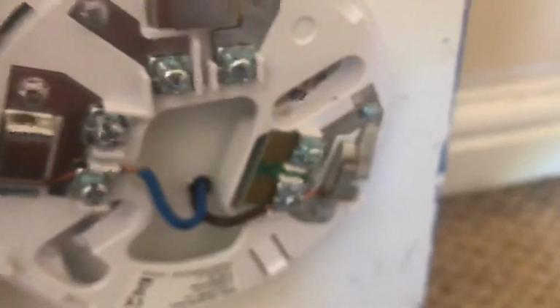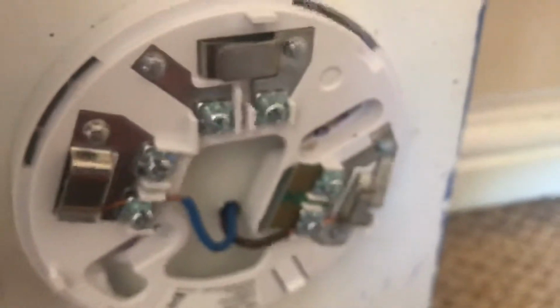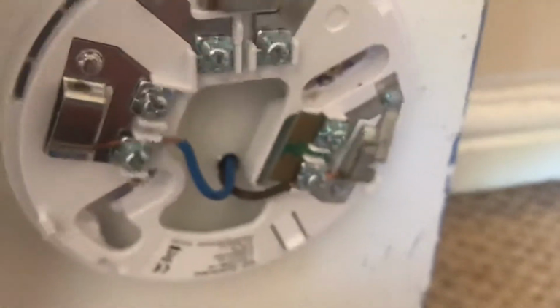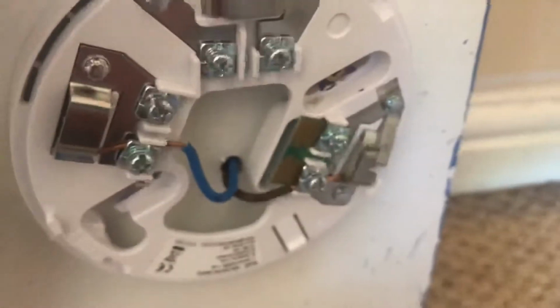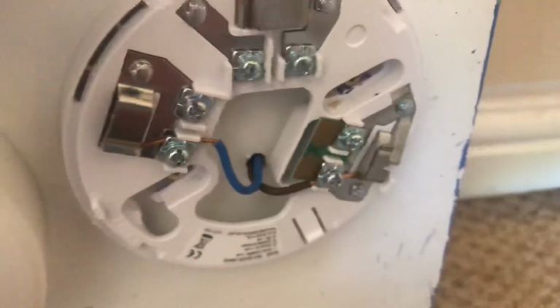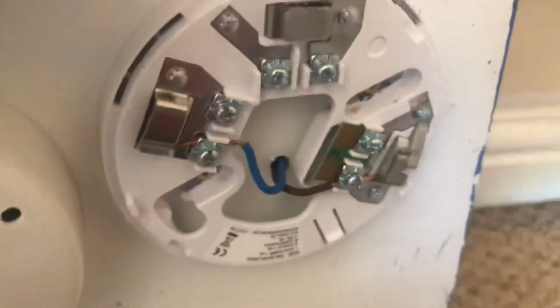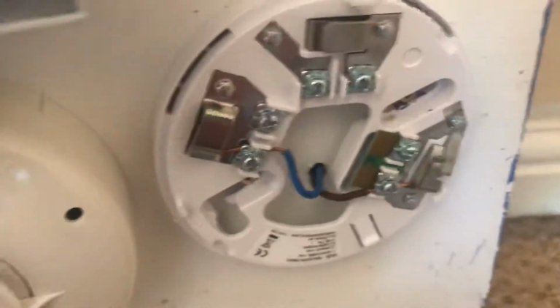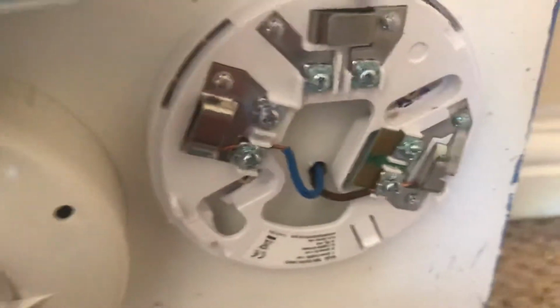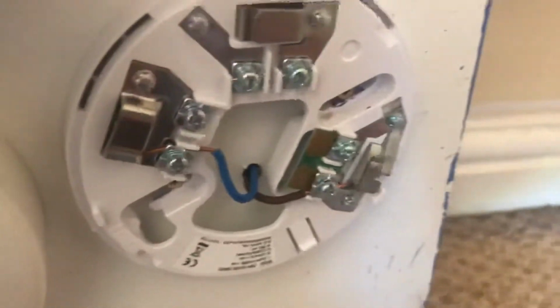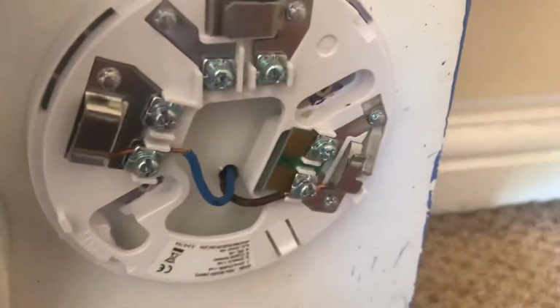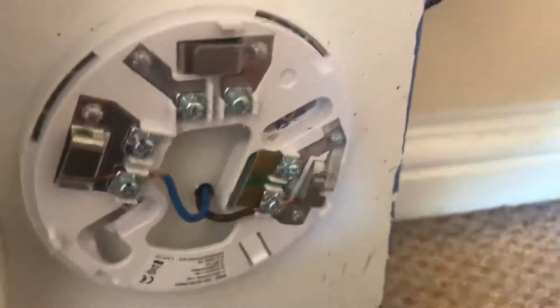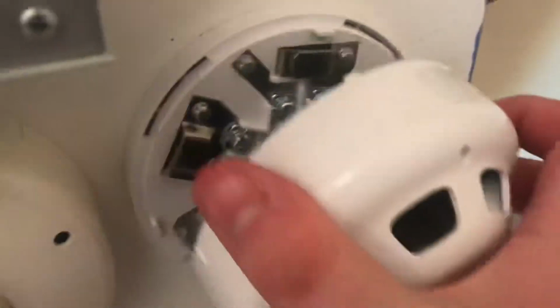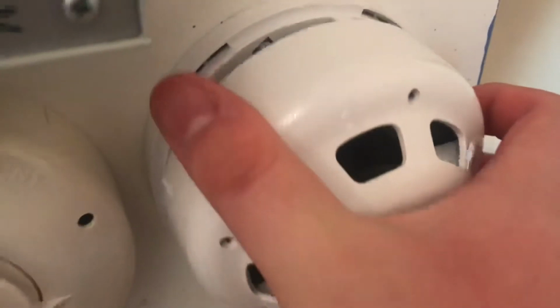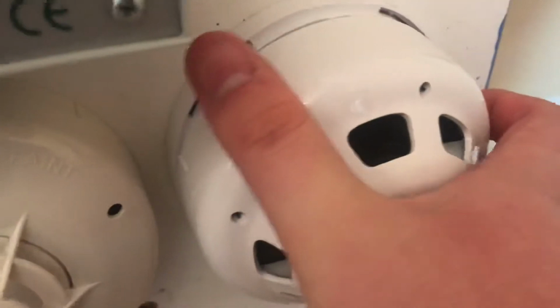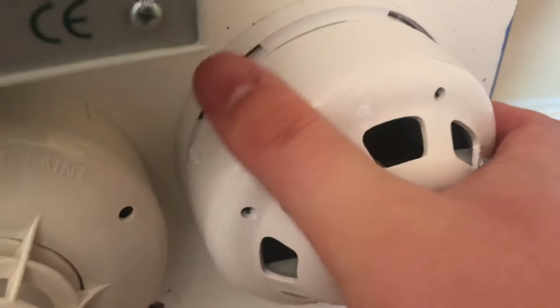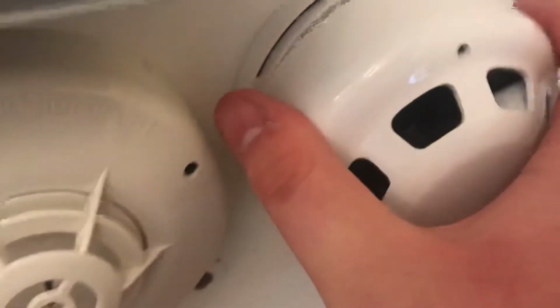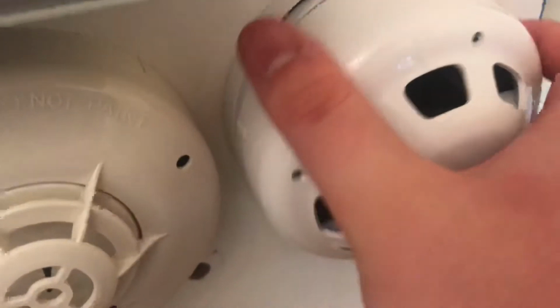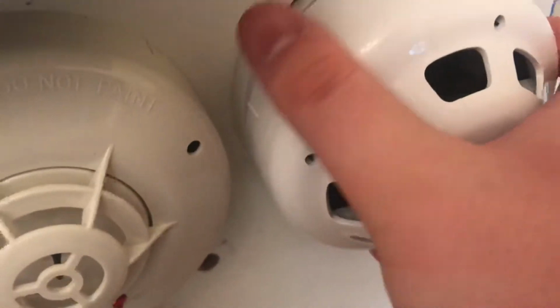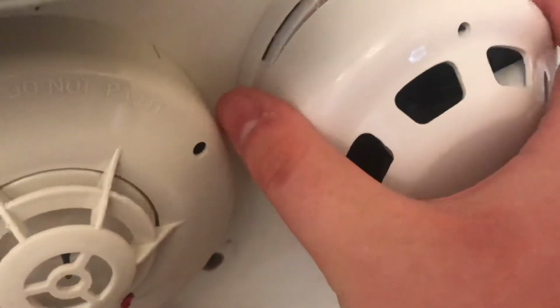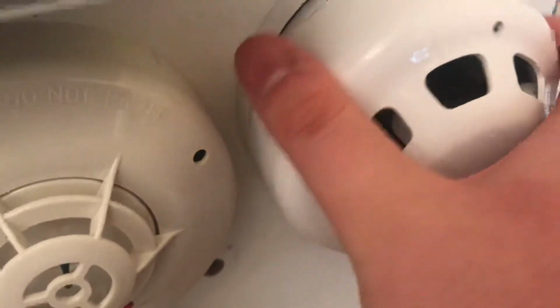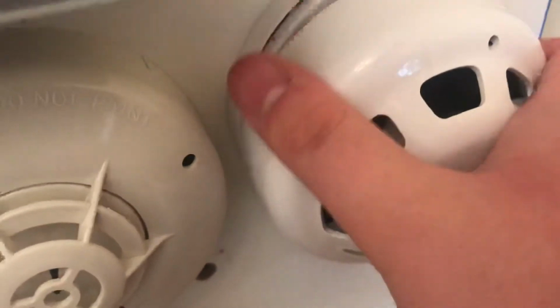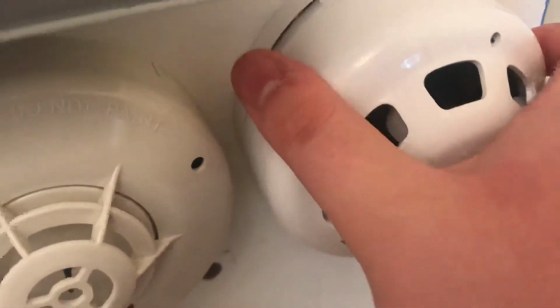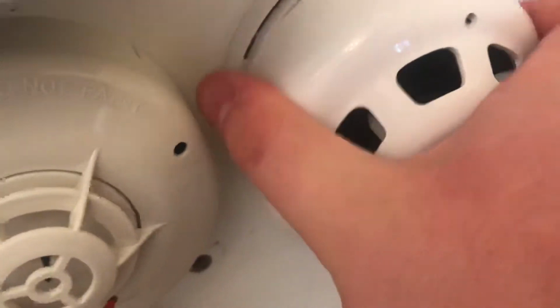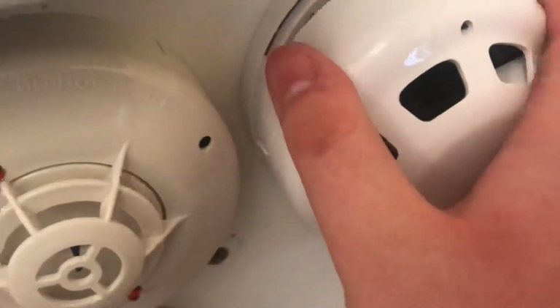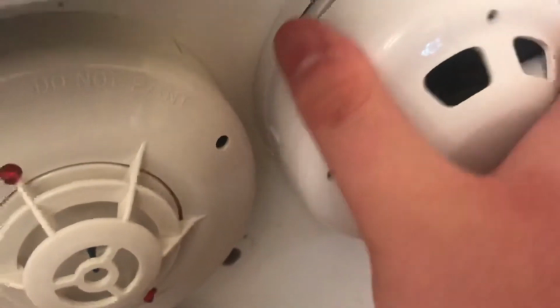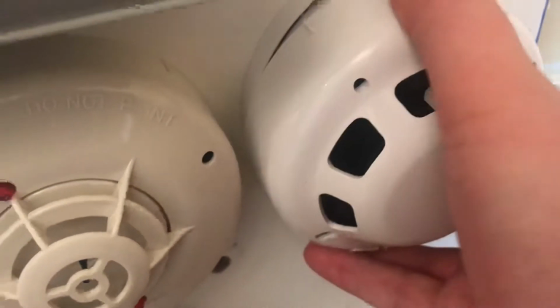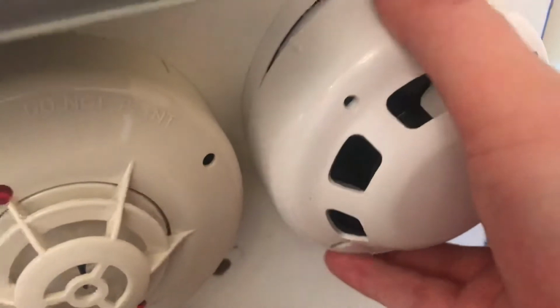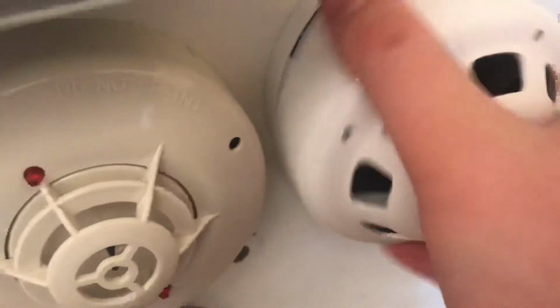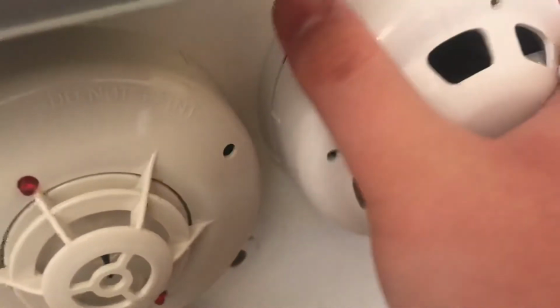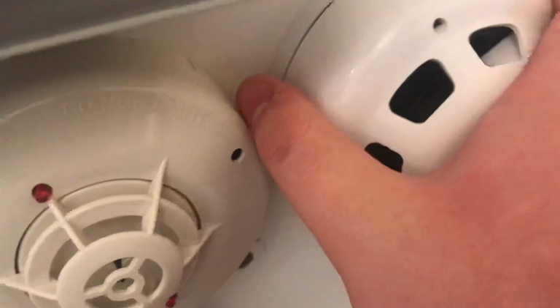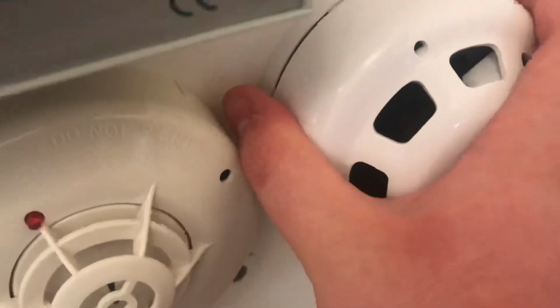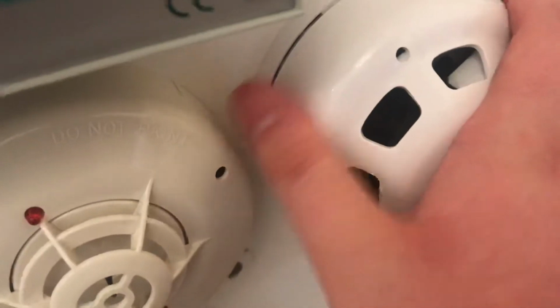For this test I'm going to be using an 18 volt adapter connected to these cables. So let's get started with the test.